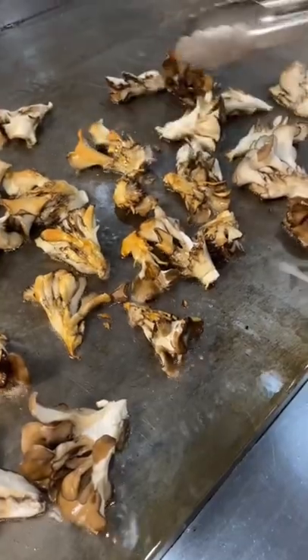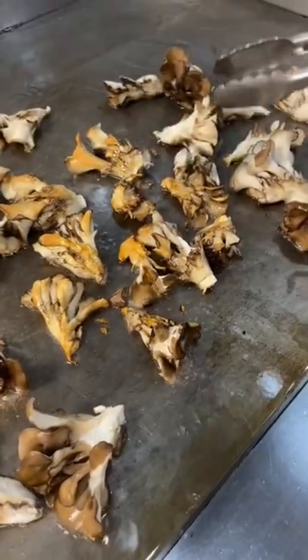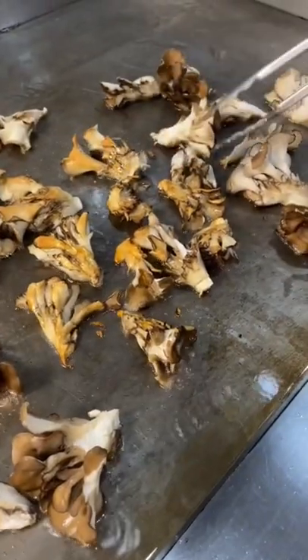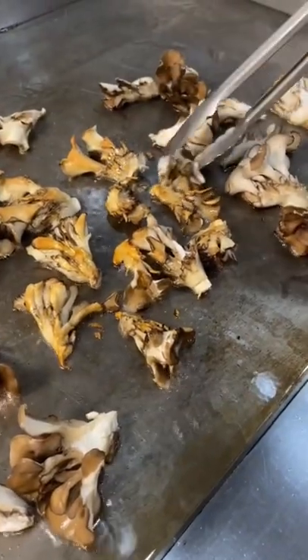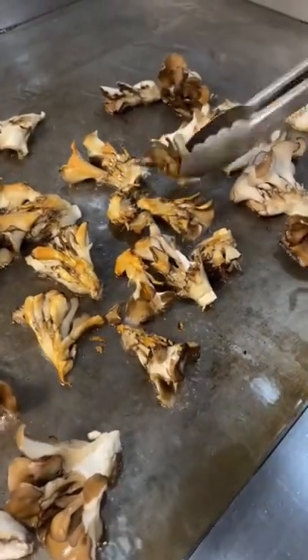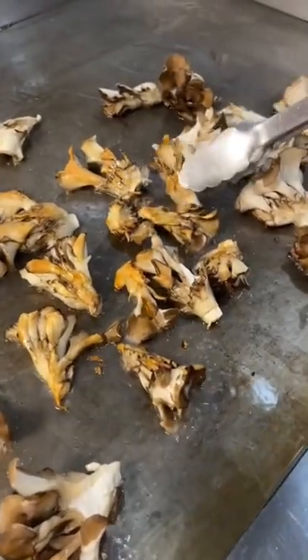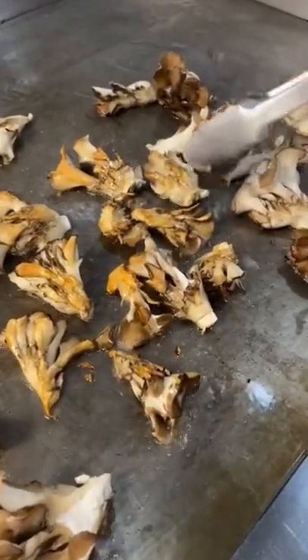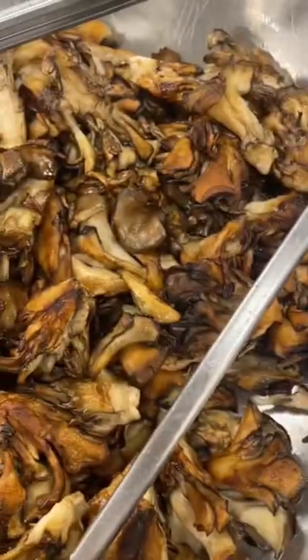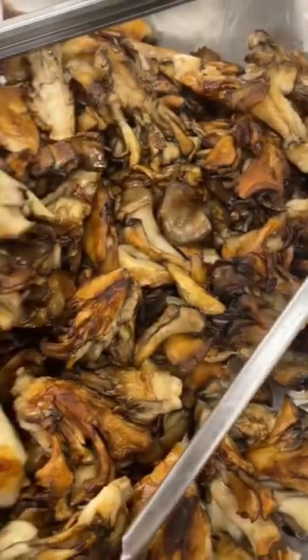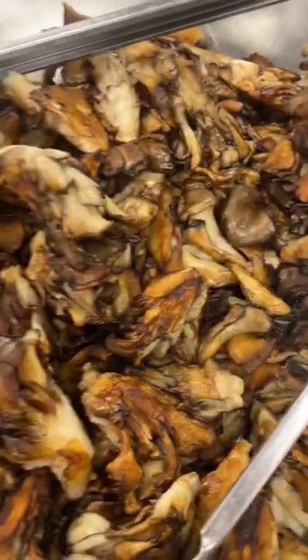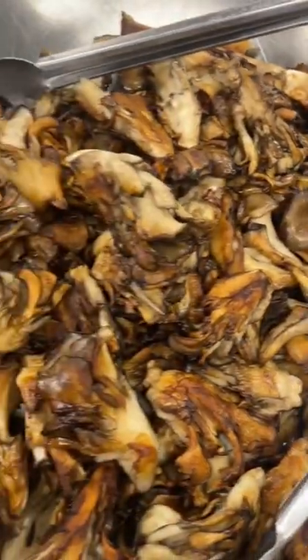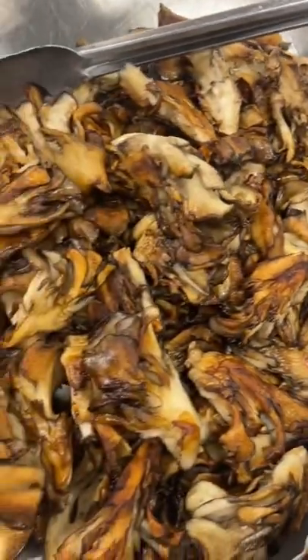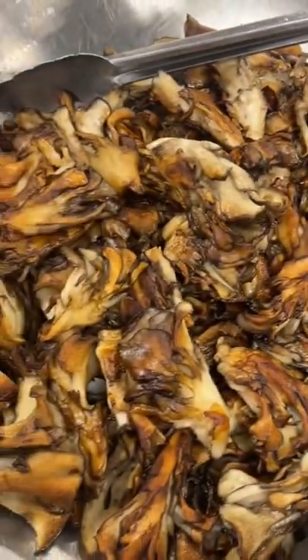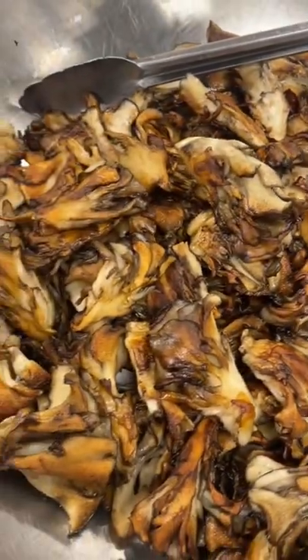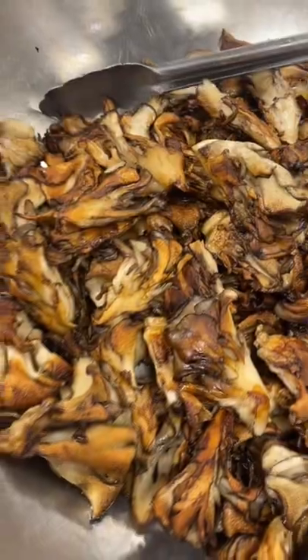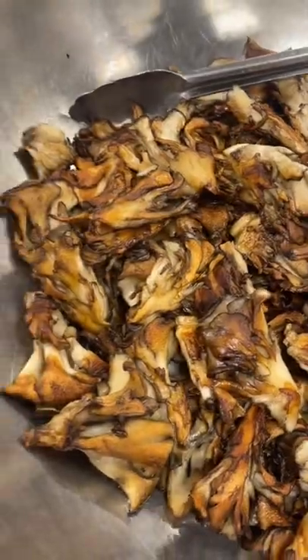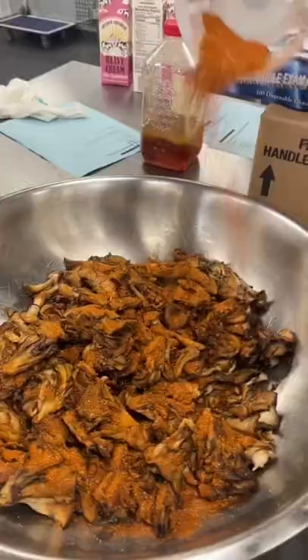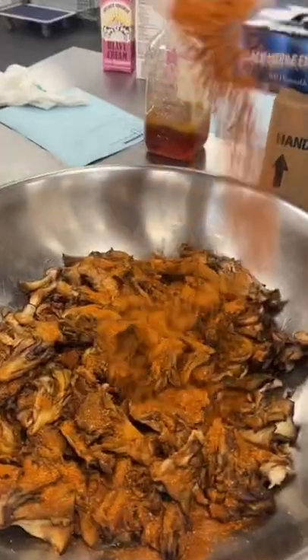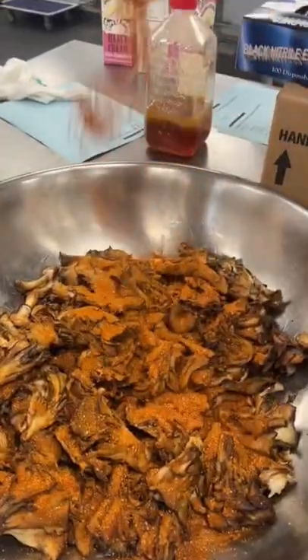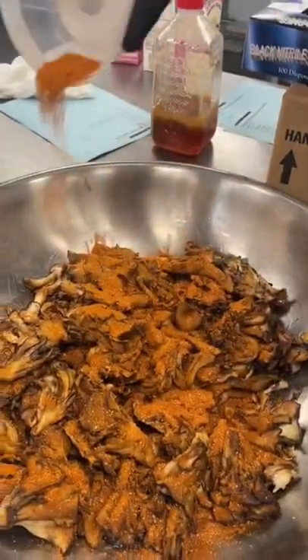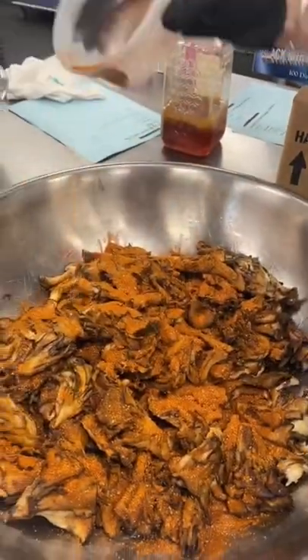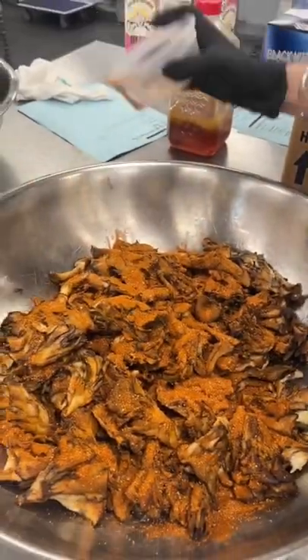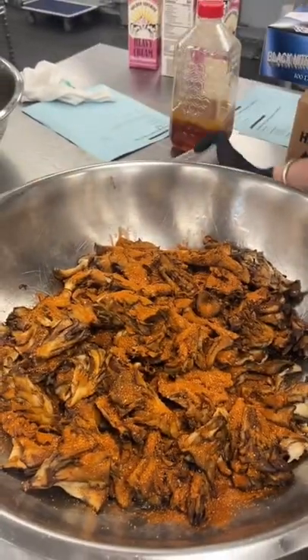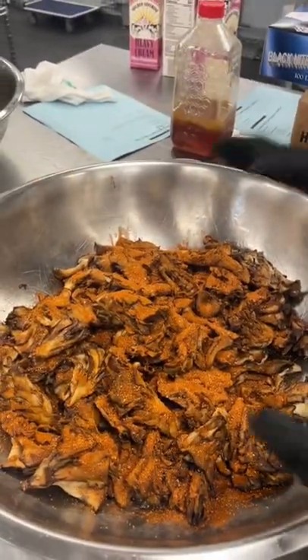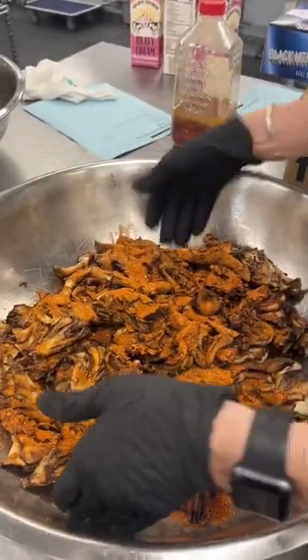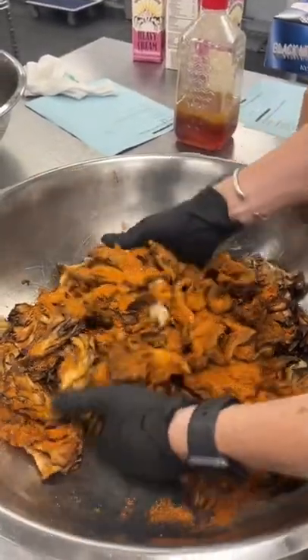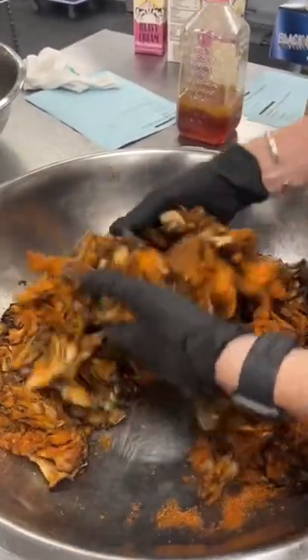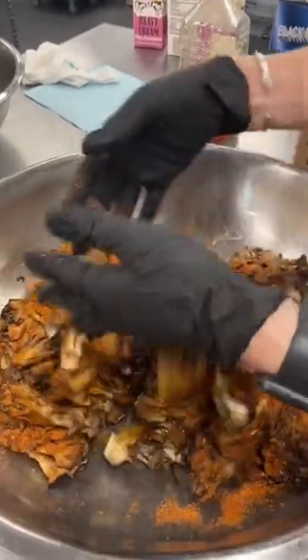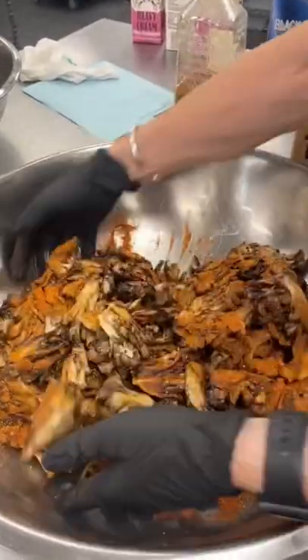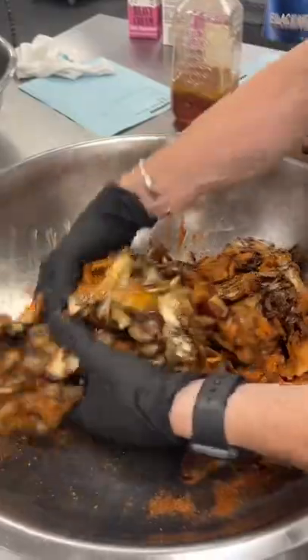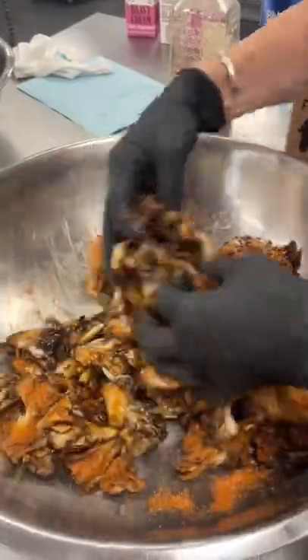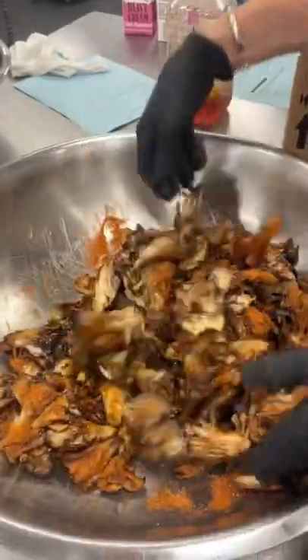Because they're going on our southwest maitake and sweet potato bowl, we have to give them a good seasoning that fits. So we toss them in some smoked paprika, cumin, chili powder, brown sugar, garlic, black pepper, onion, and oregano.